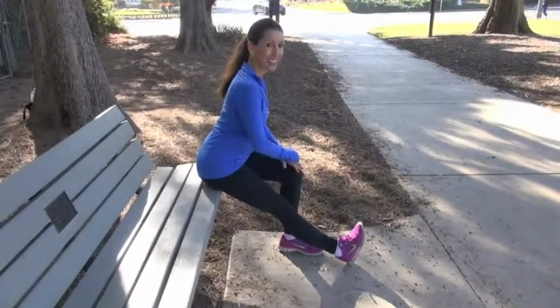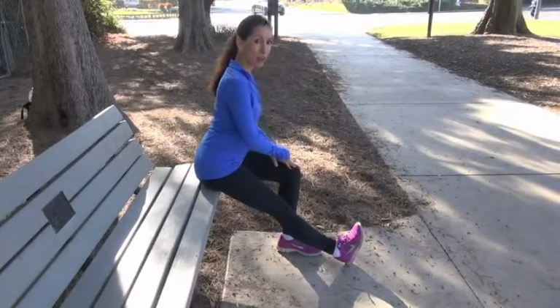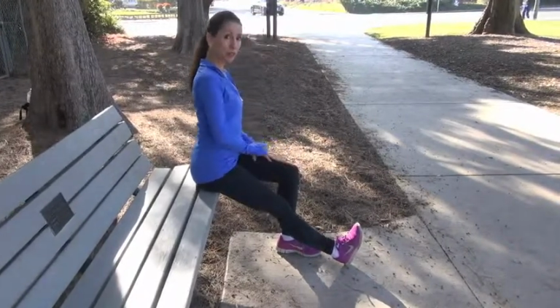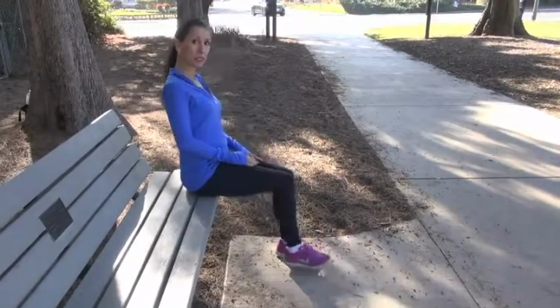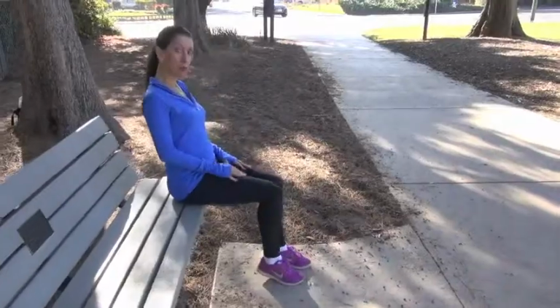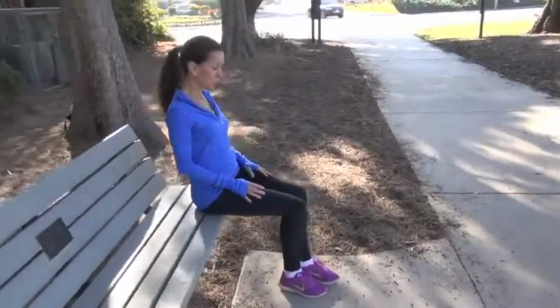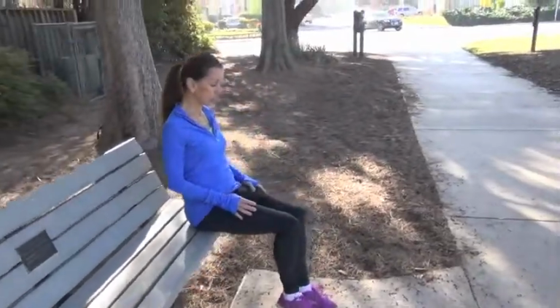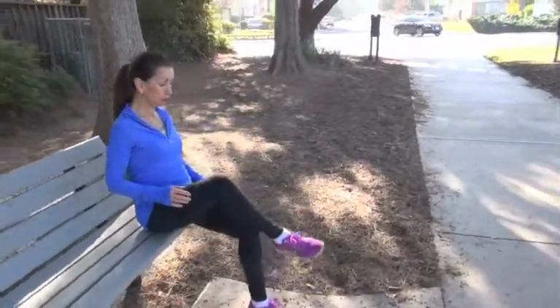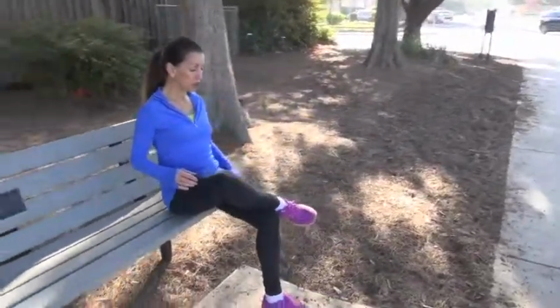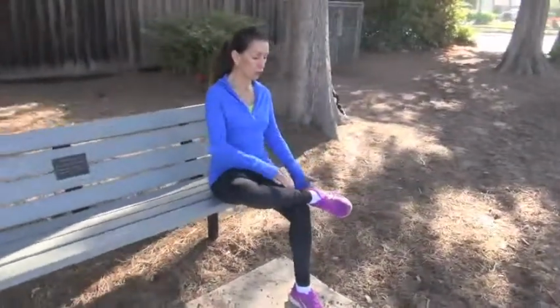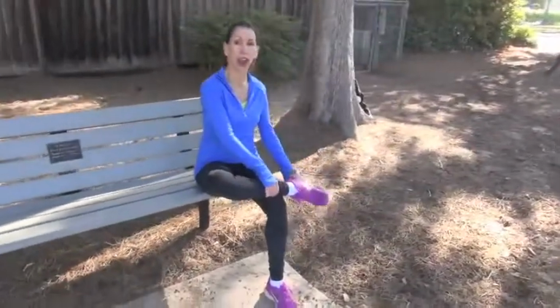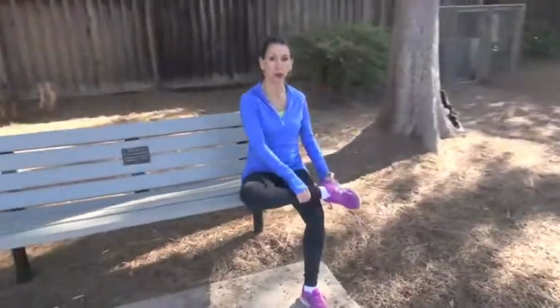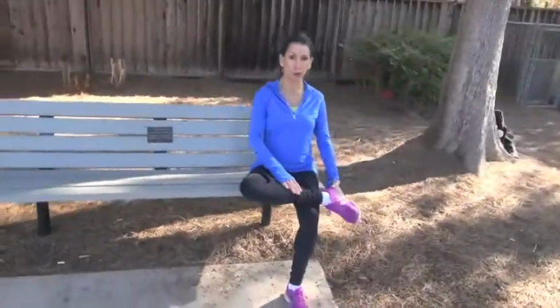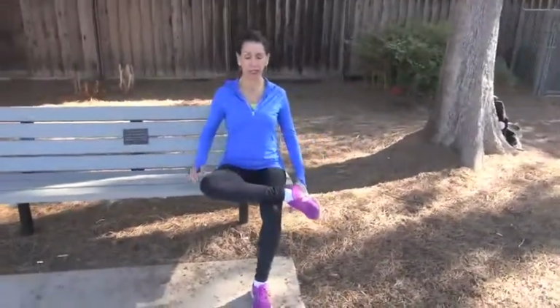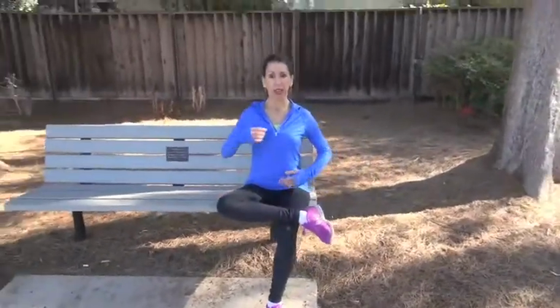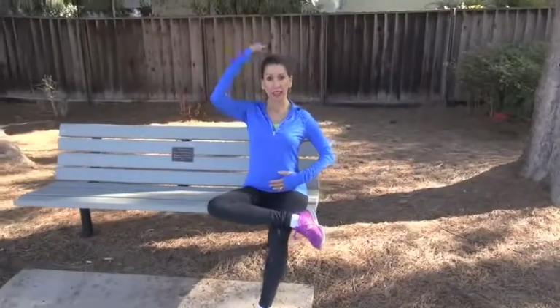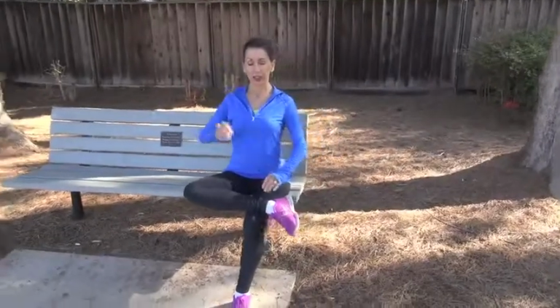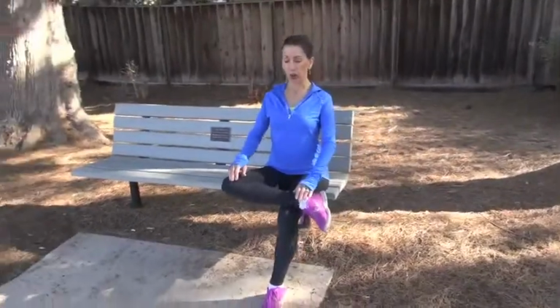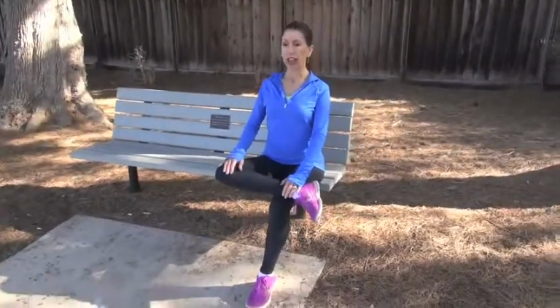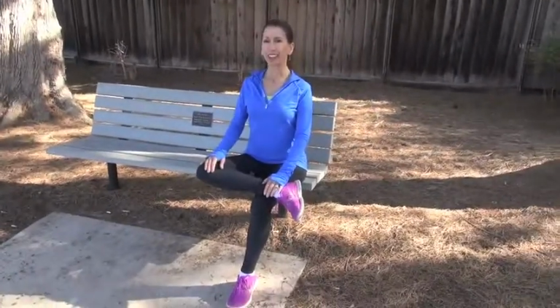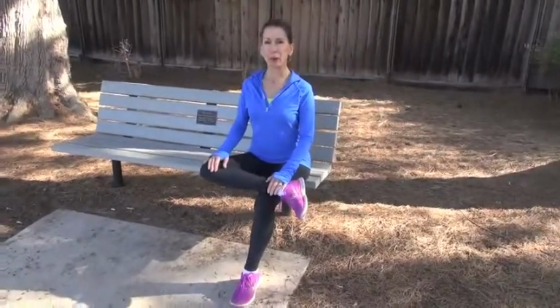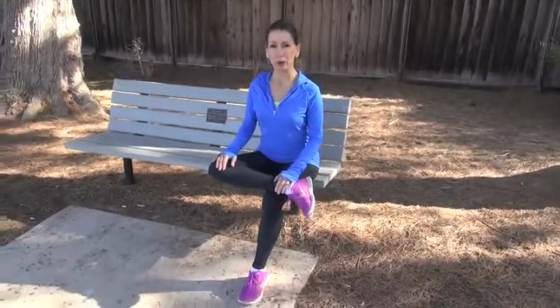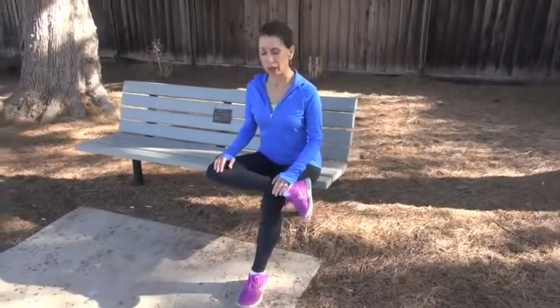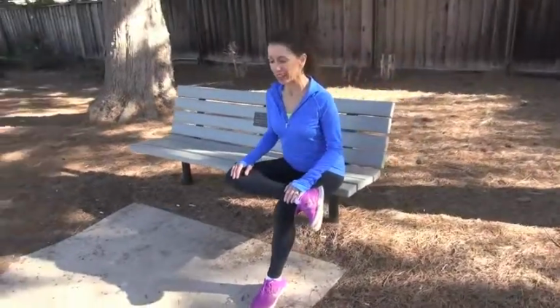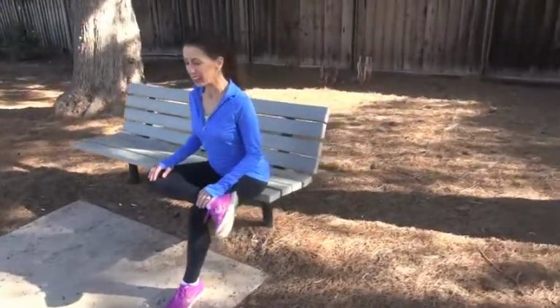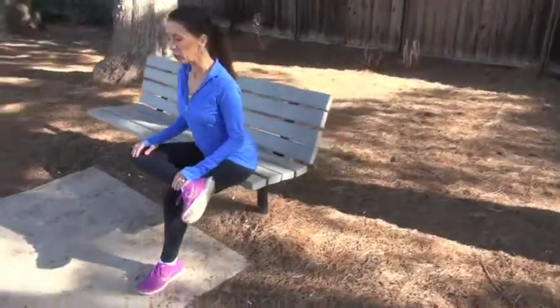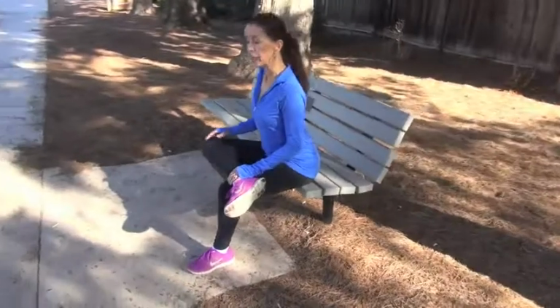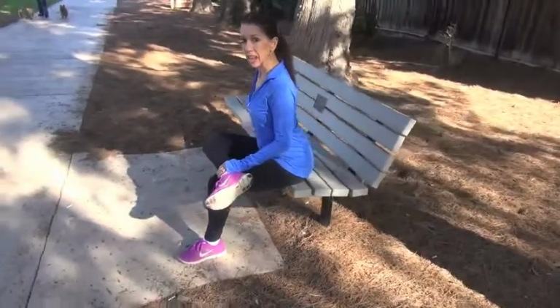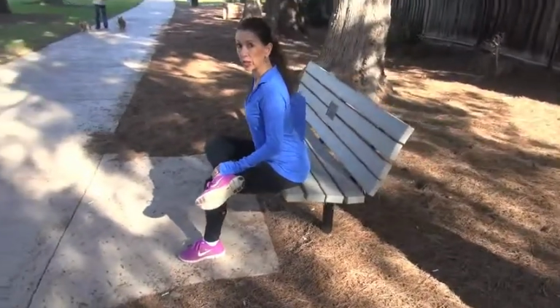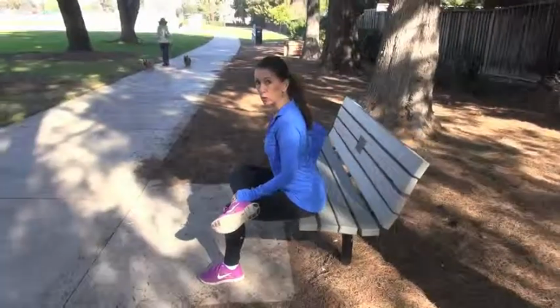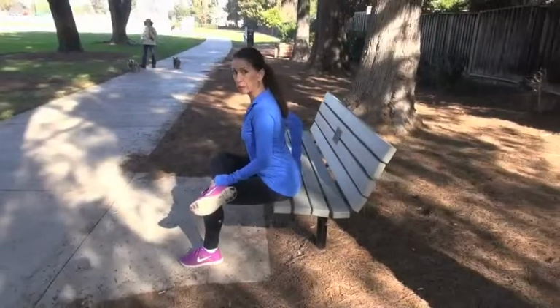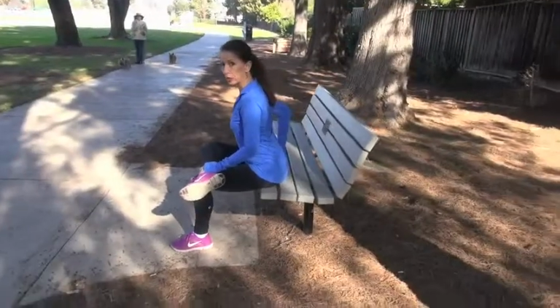The final one is a piriformis stretch. For that, you're going to cross your ankle over the opposite knee. Lengthen tall, and then lean forward with a flat back. And you'll feel this actually in your right butt cheek.